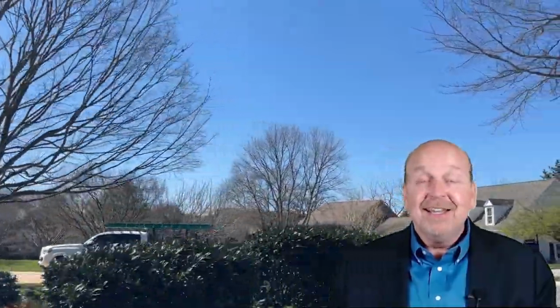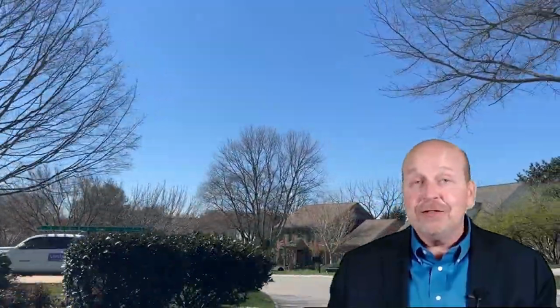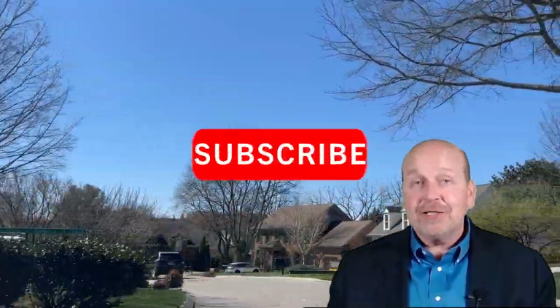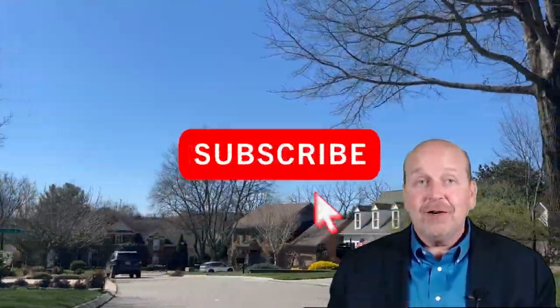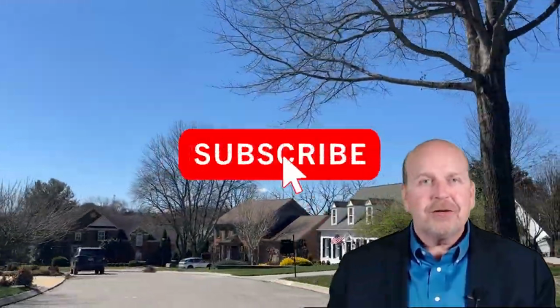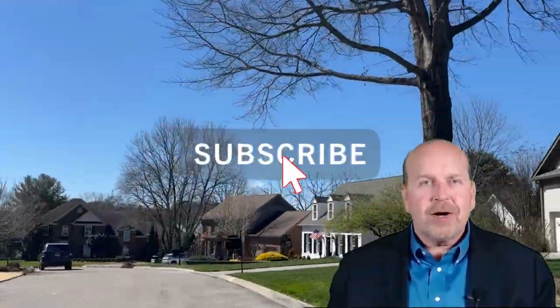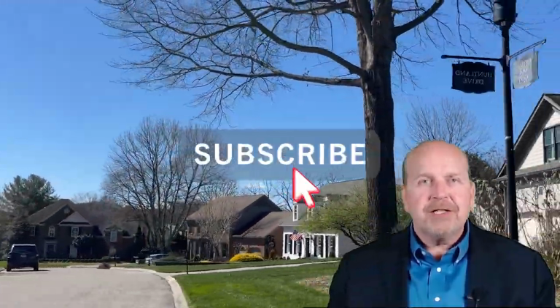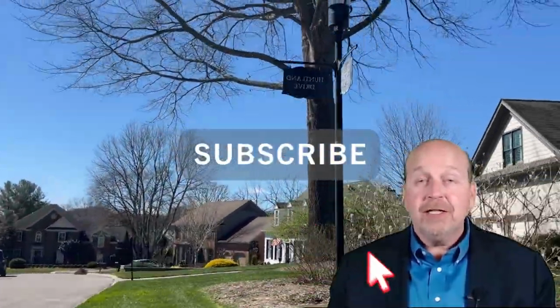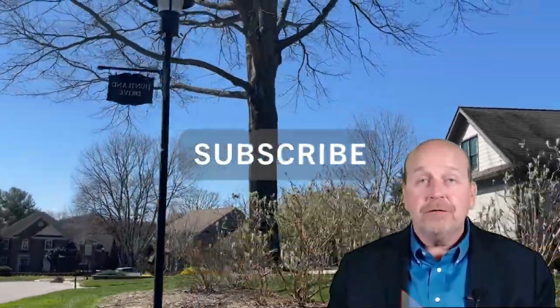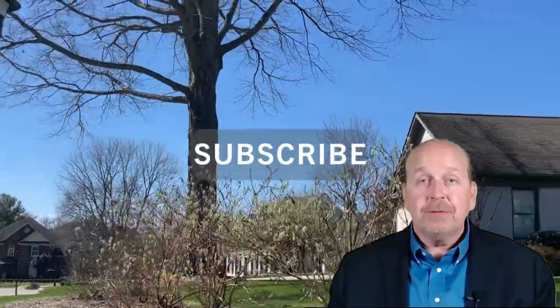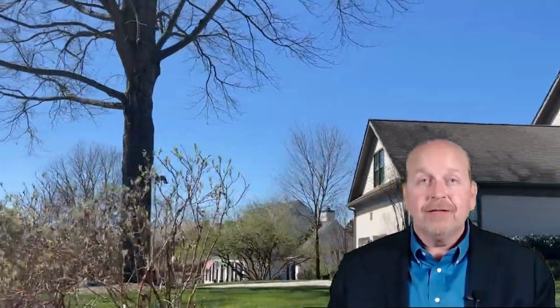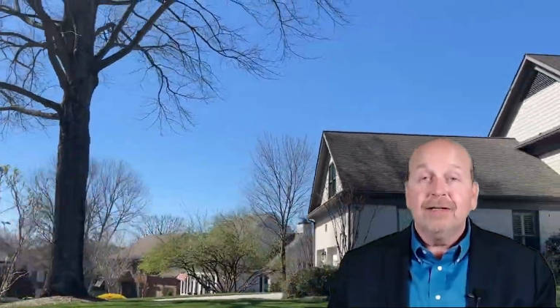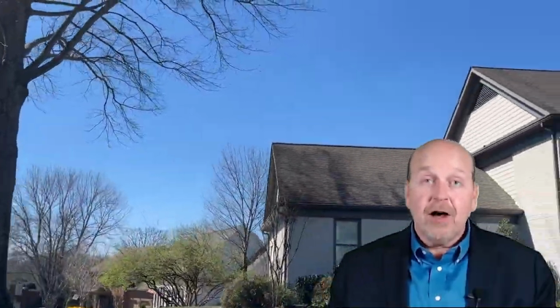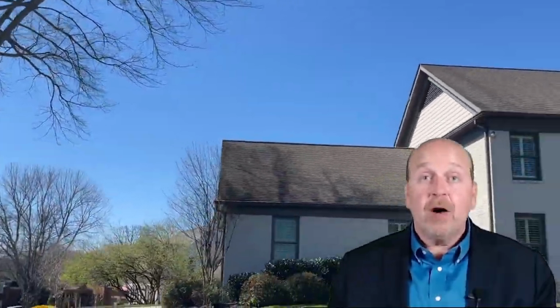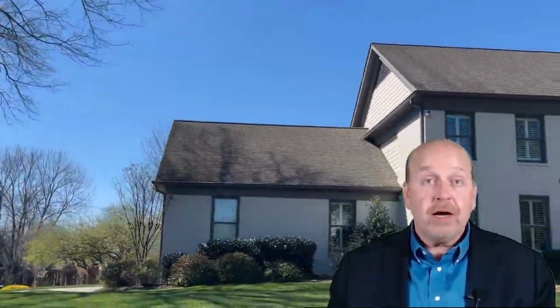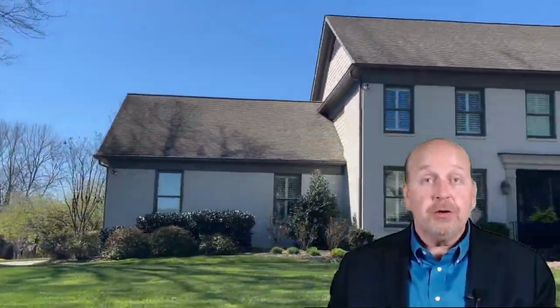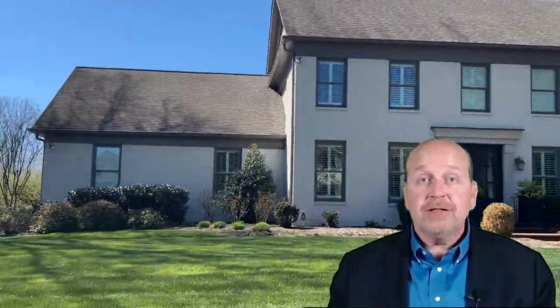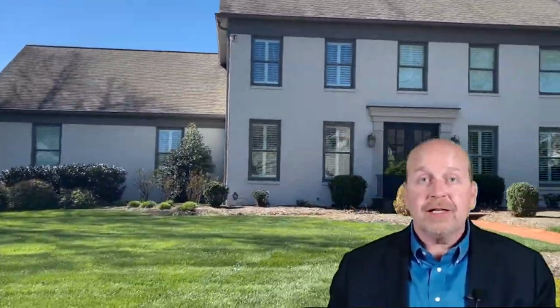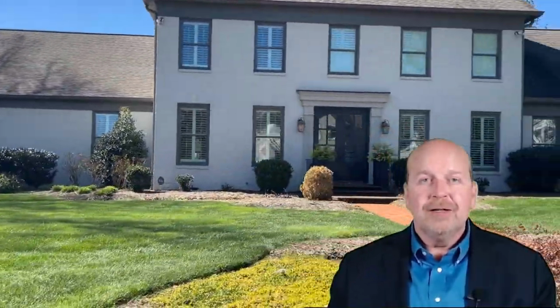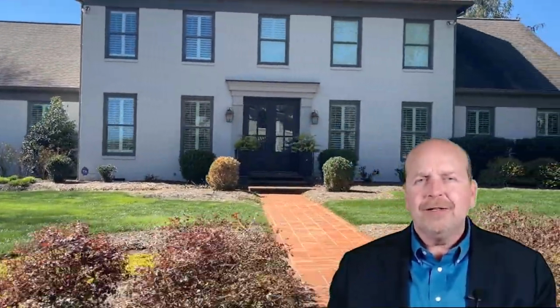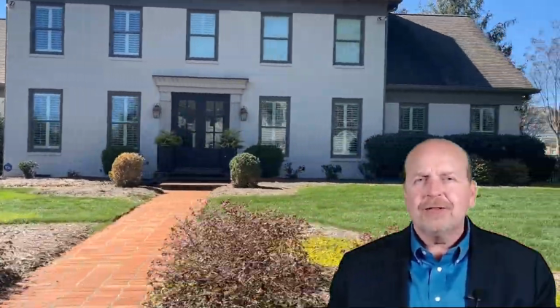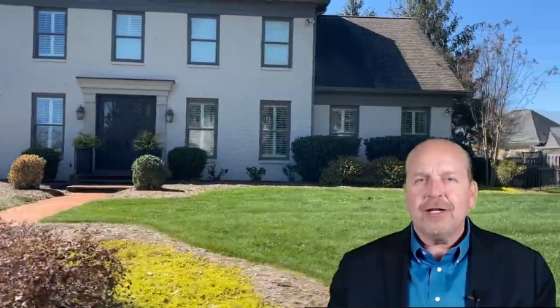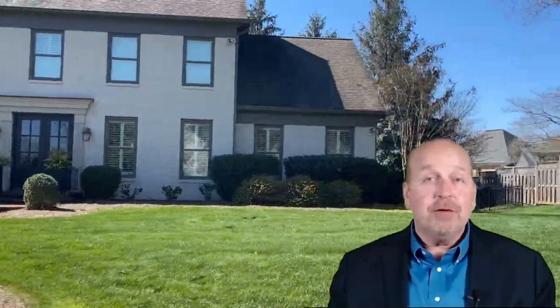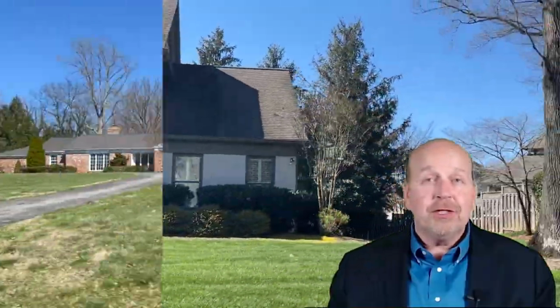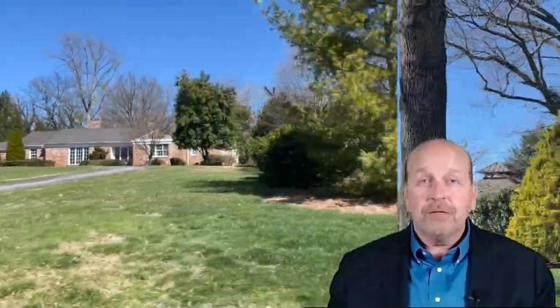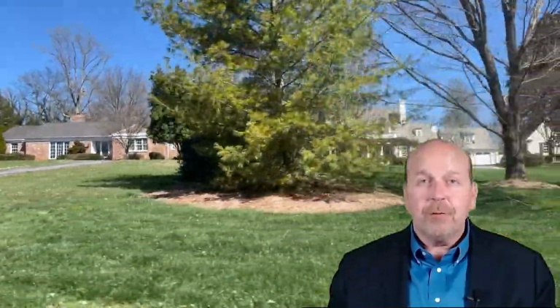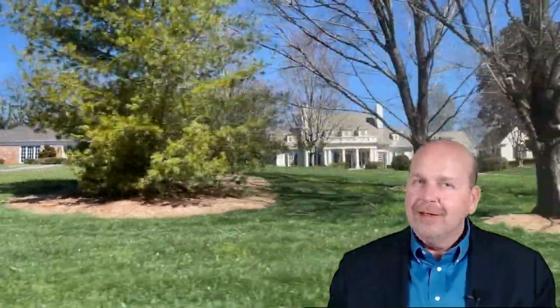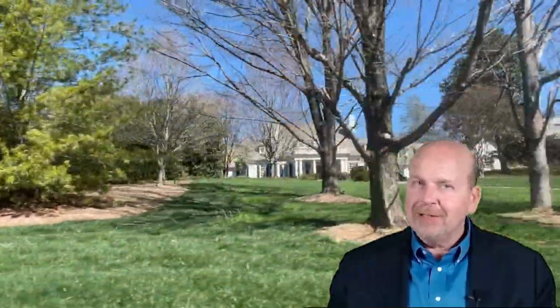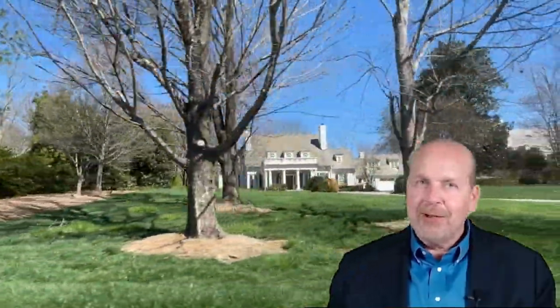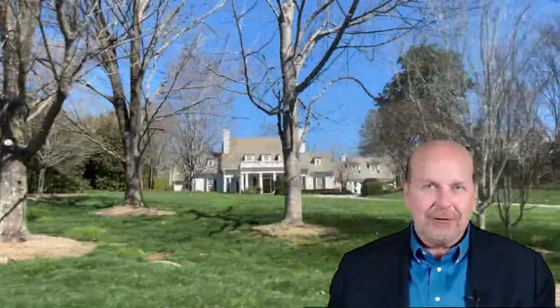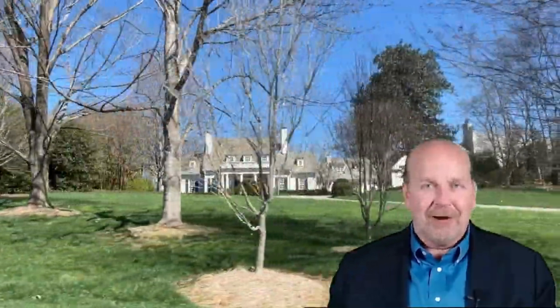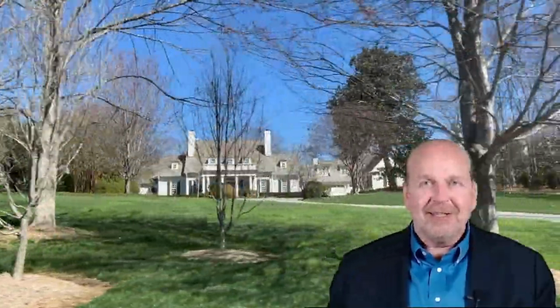If you've enjoyed this video, be sure to subscribe to my channel and hit the notification bell. Leave a comment about what area you would like to see next. Until our next journey, keep envisioning your perfect home — it might just be waiting for you in Rocky Hill.